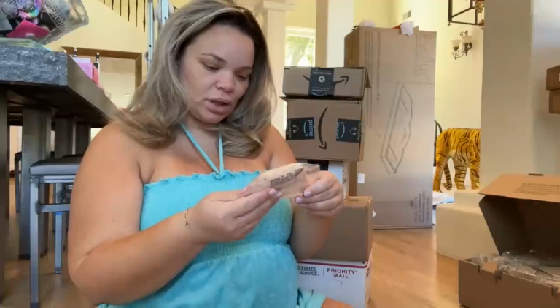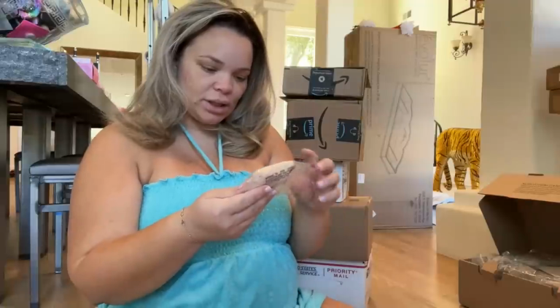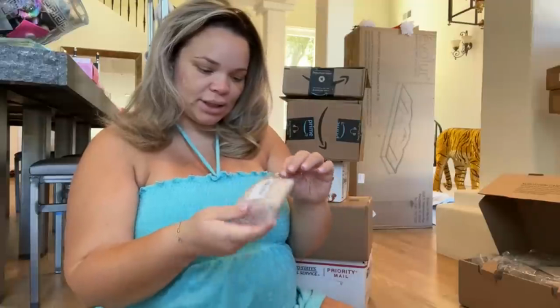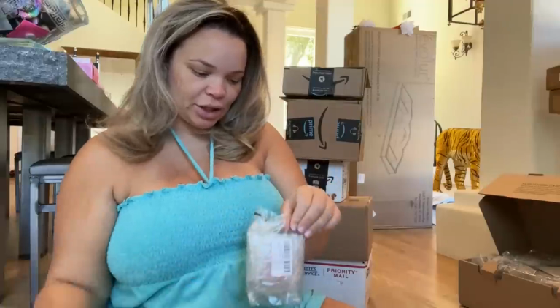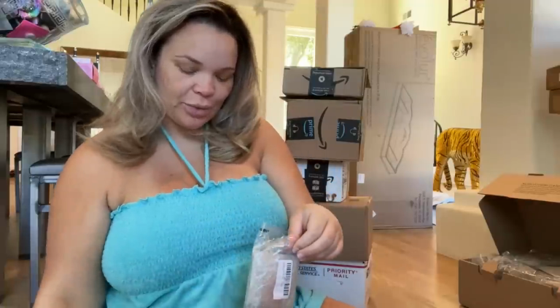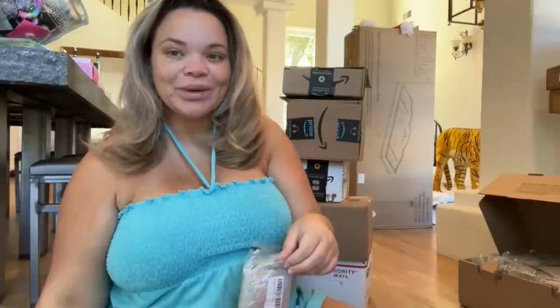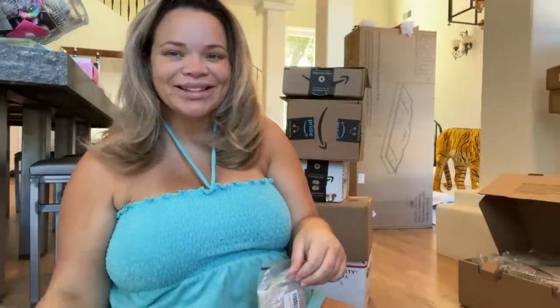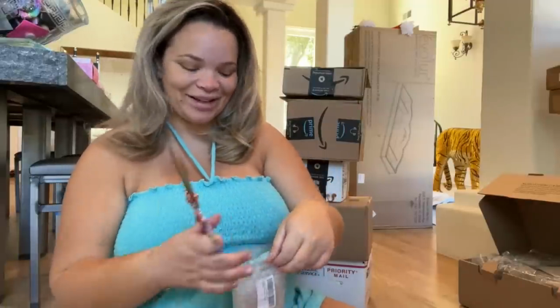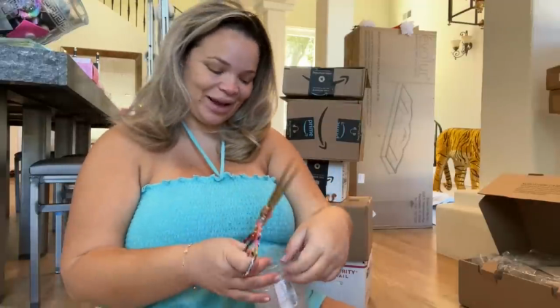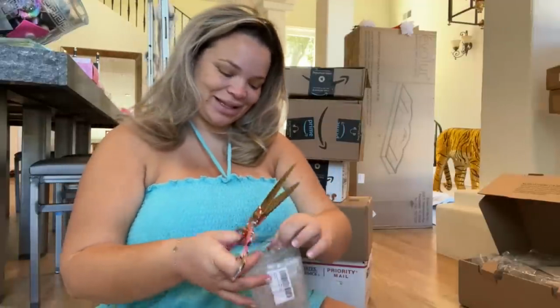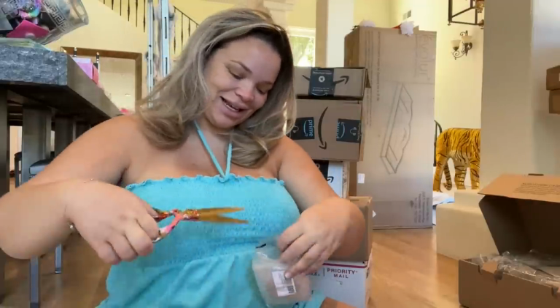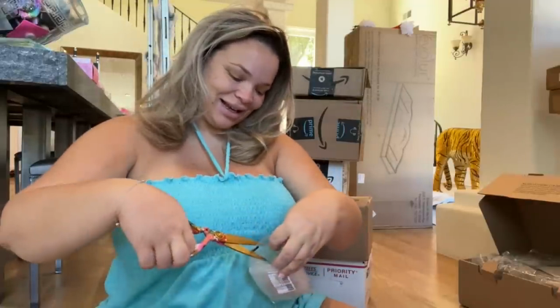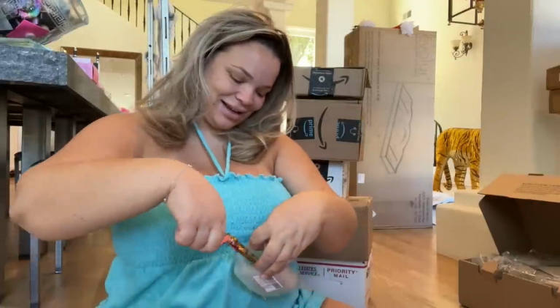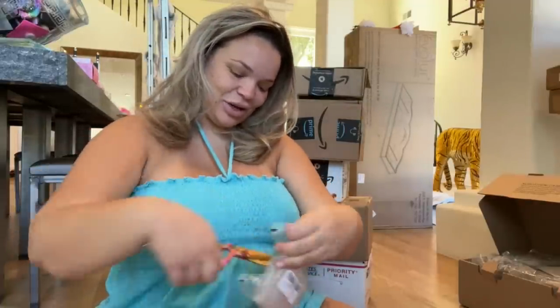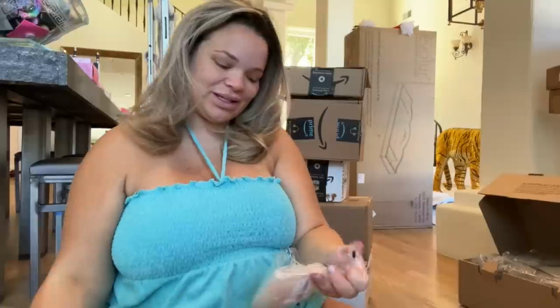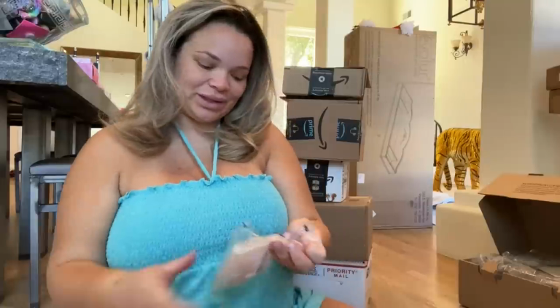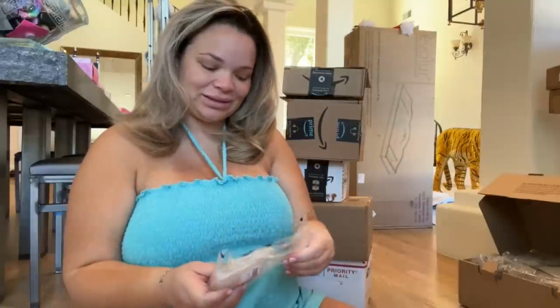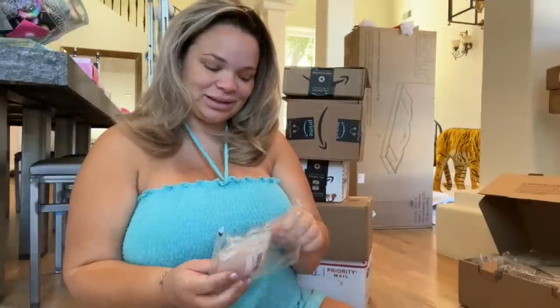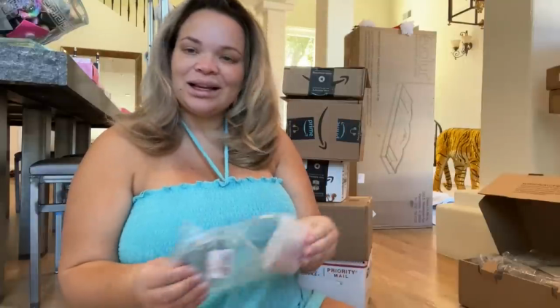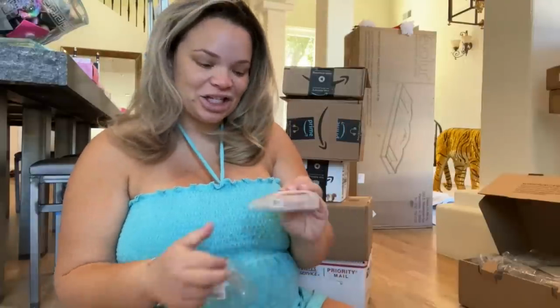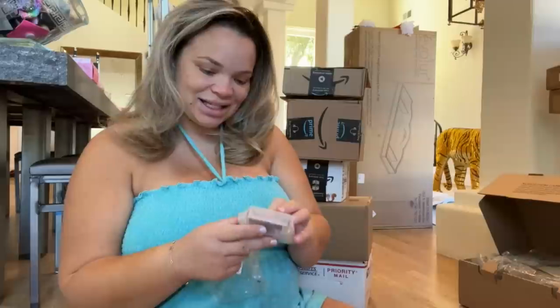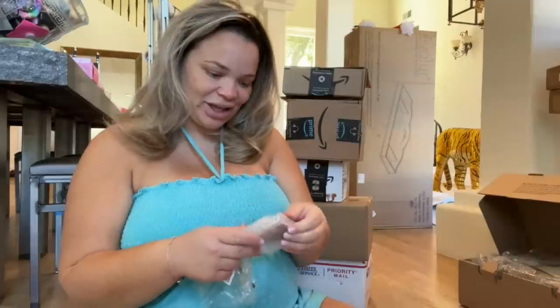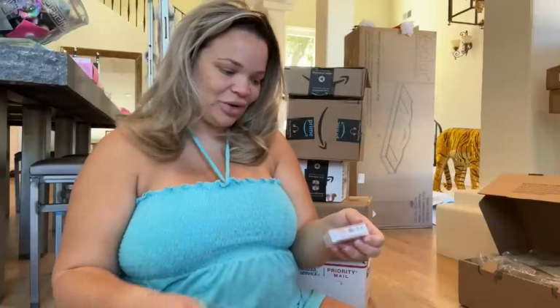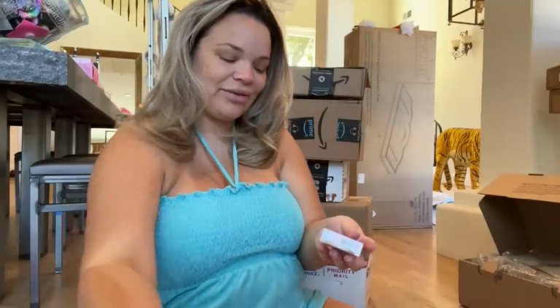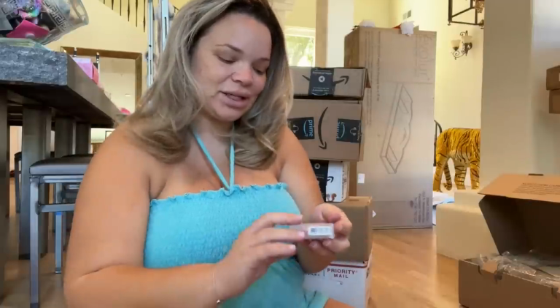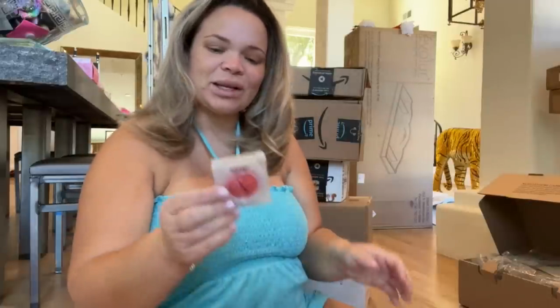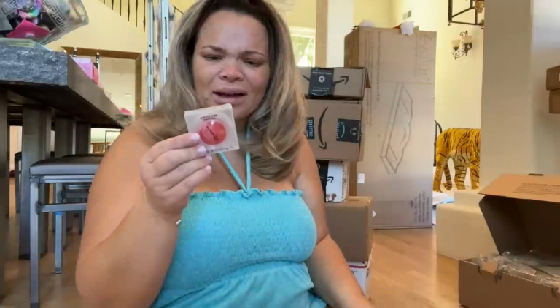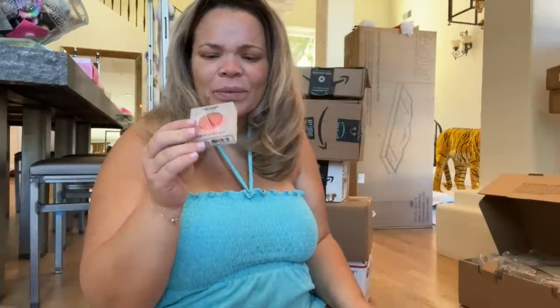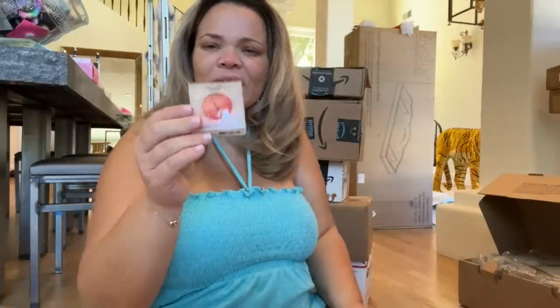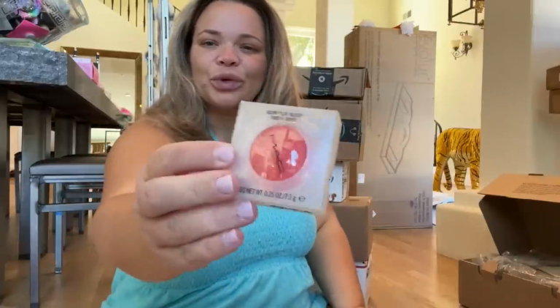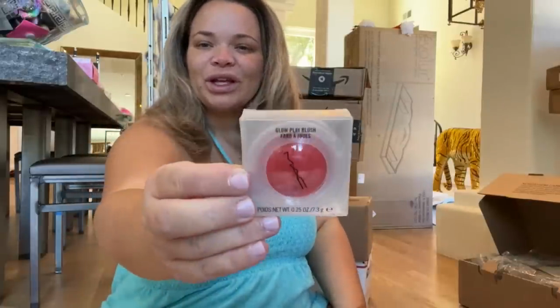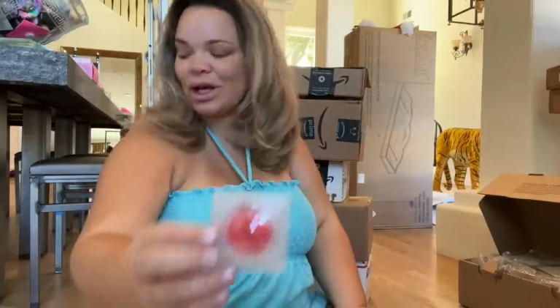So much makeup. I like to open everything so I can see what I have; otherwise I forget. This looks like another makeup item — oh, this is MAC Groovy Glow blush.